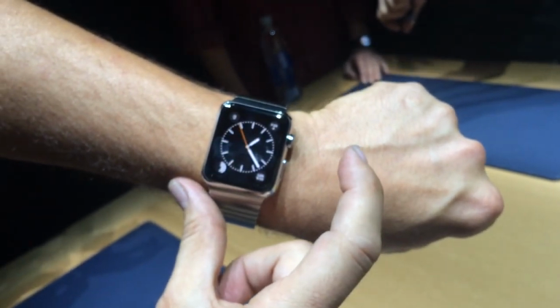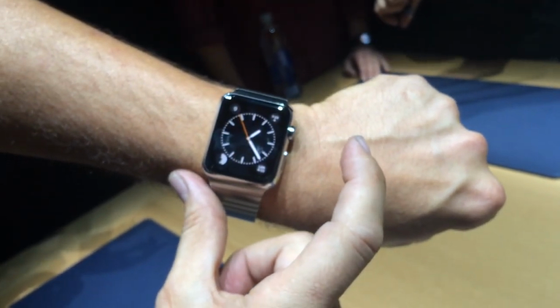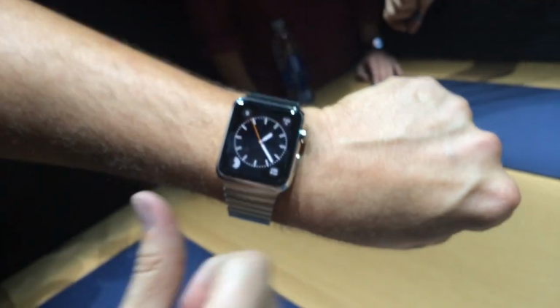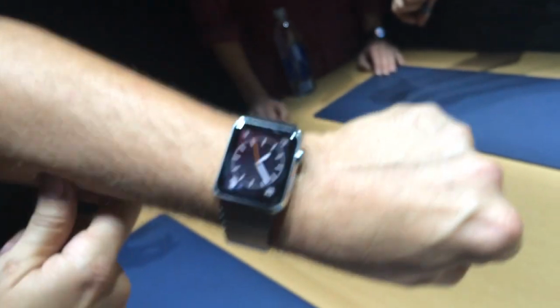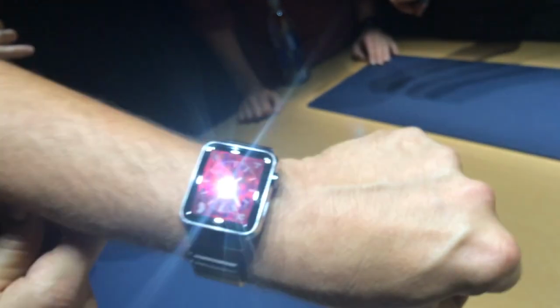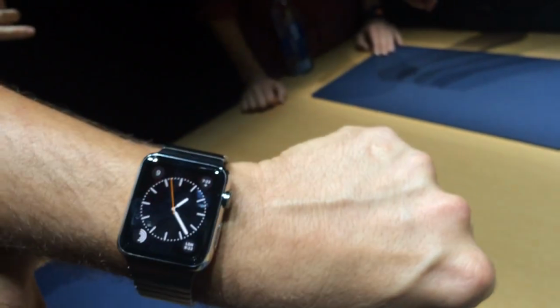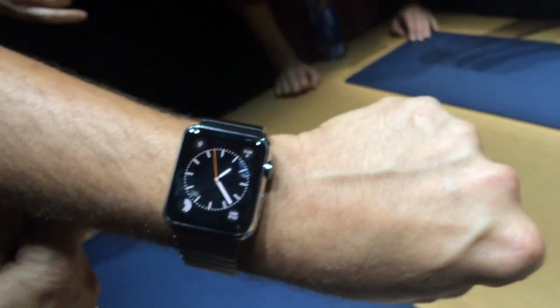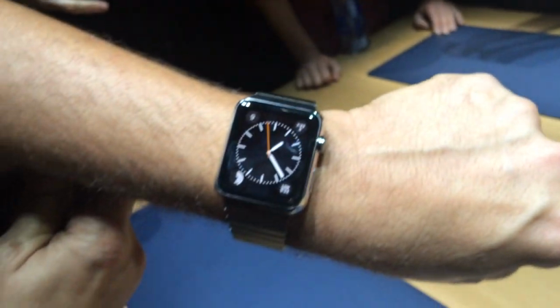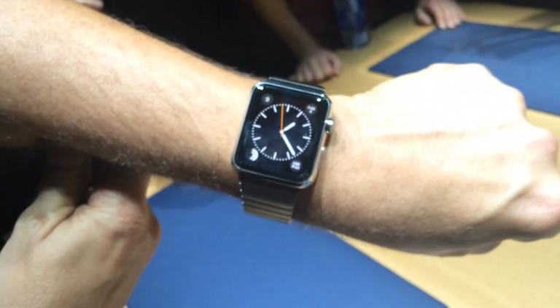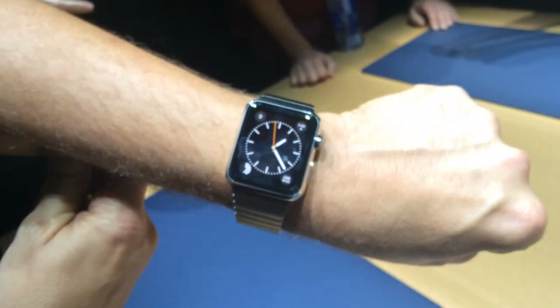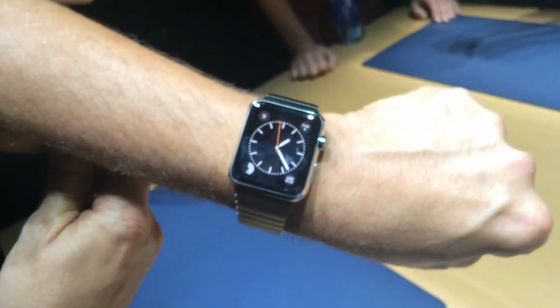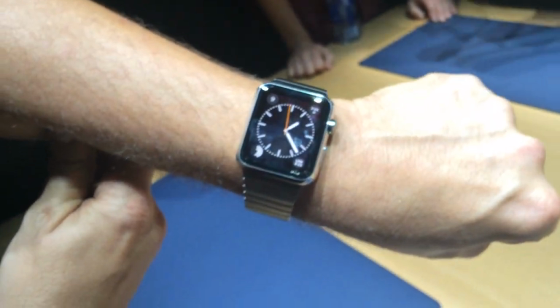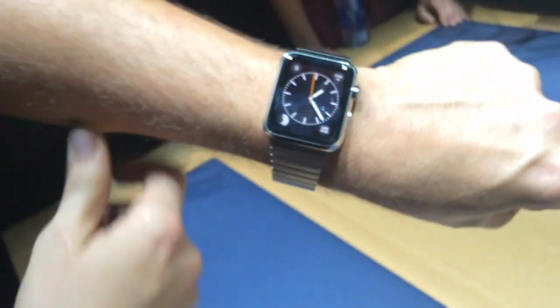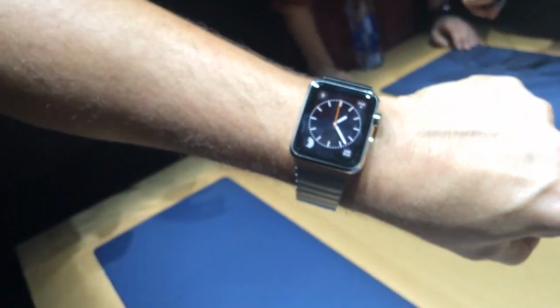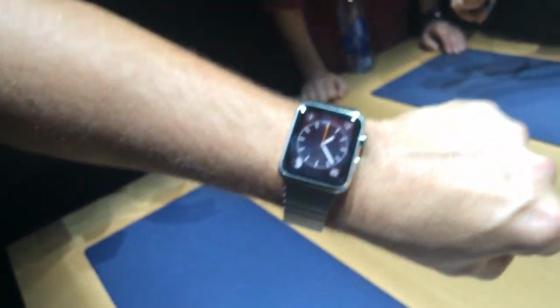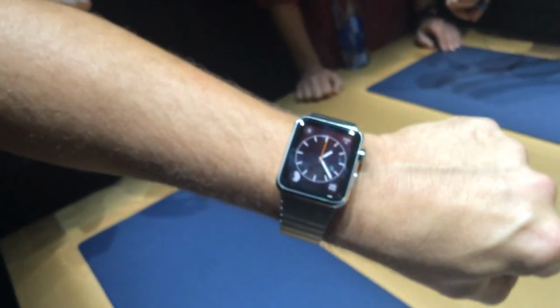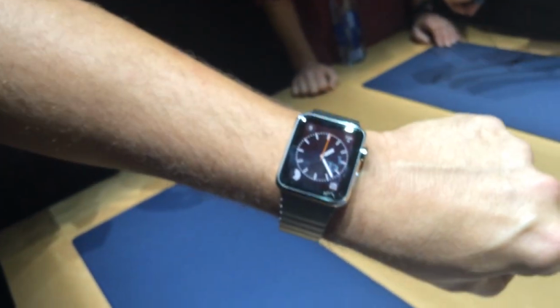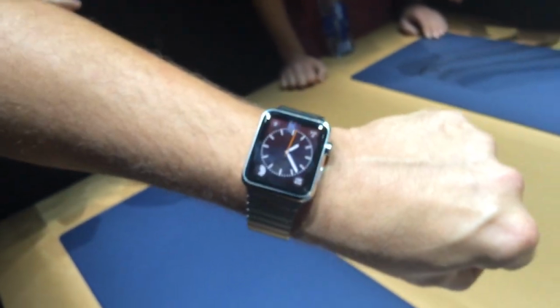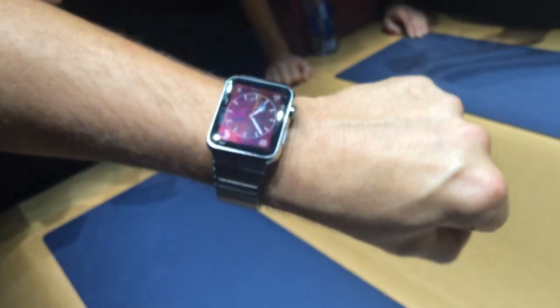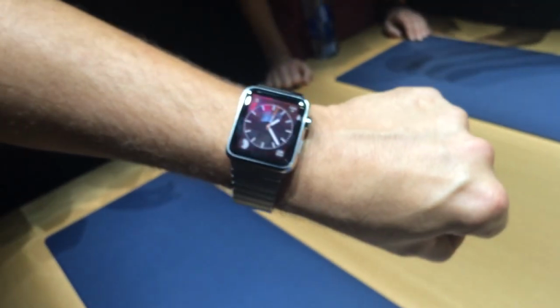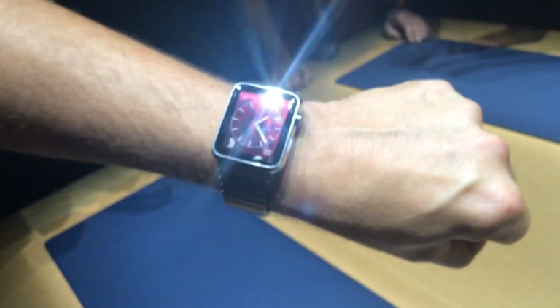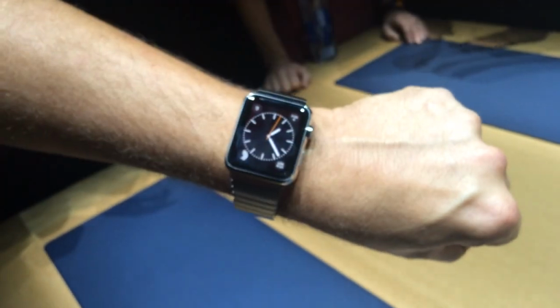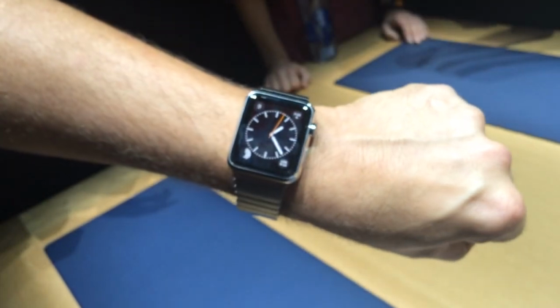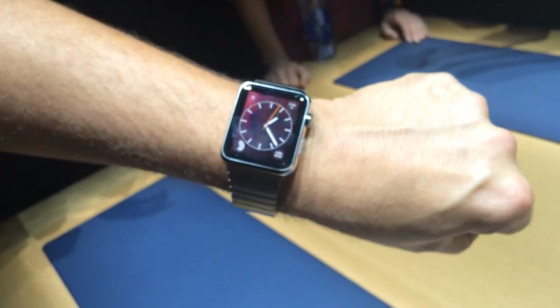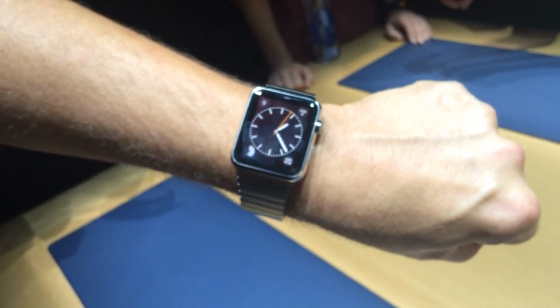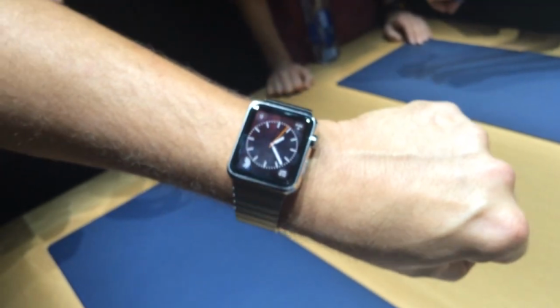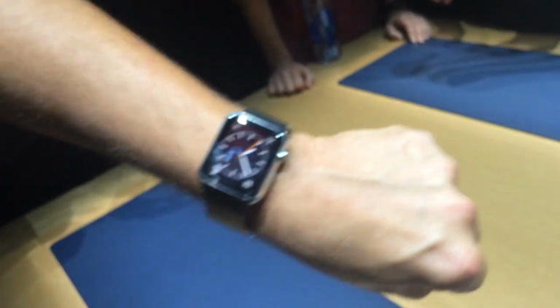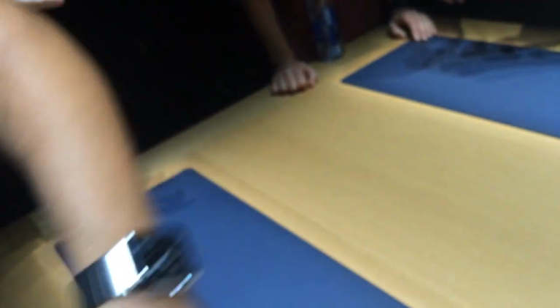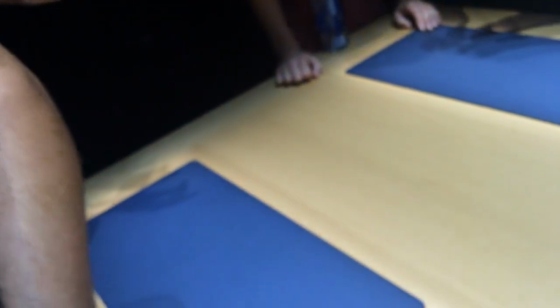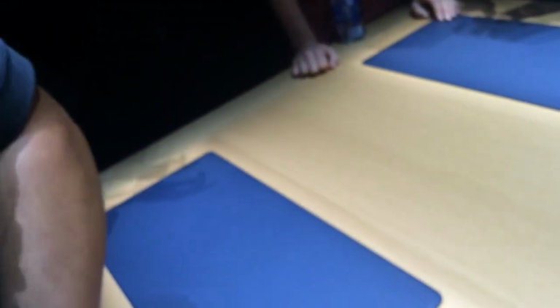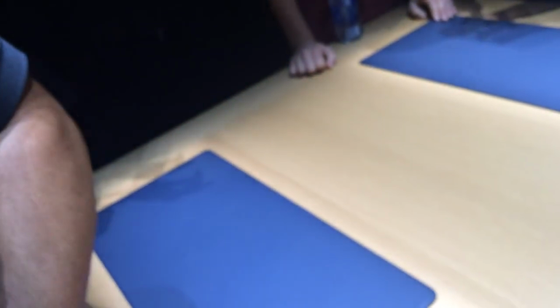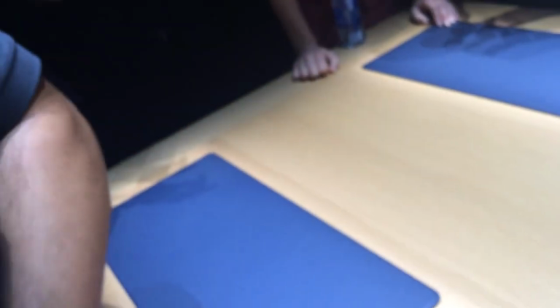The watch faces are a very personal thing, so it gives you a chance to do a lot of personalization. You guys said you have many, many different faces — exactly.